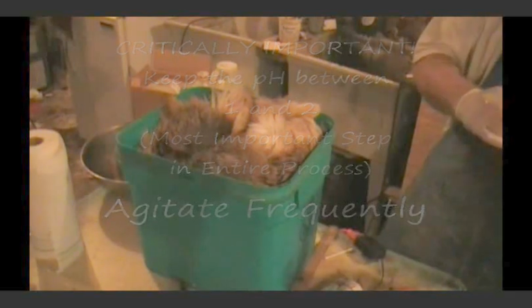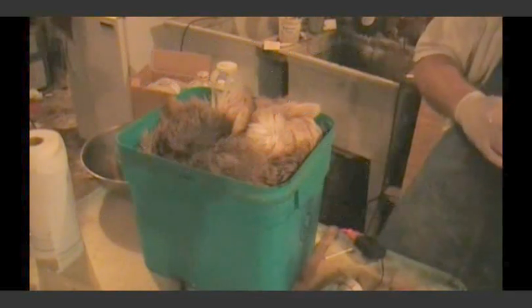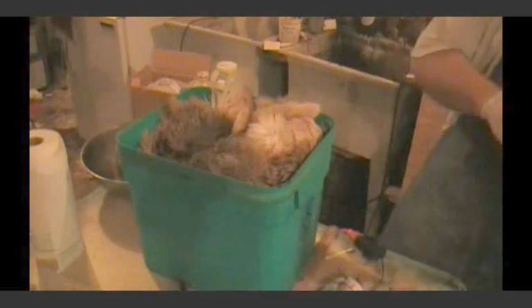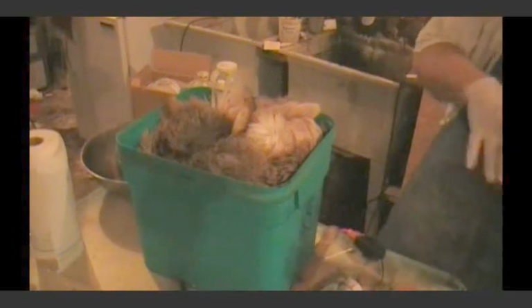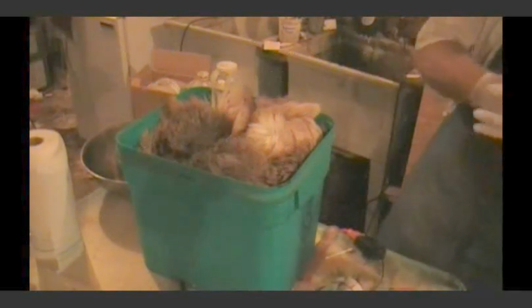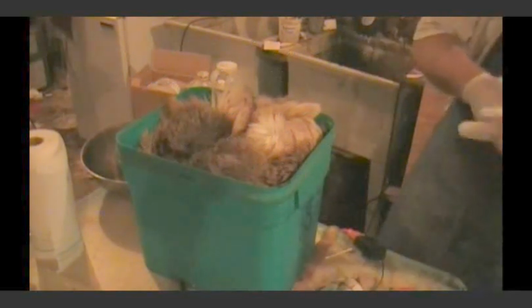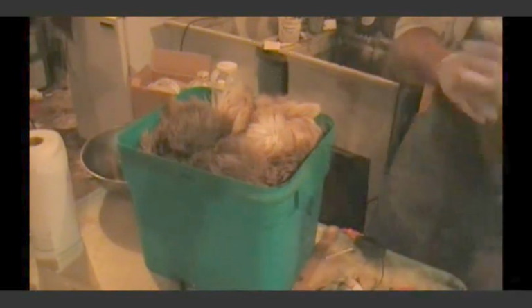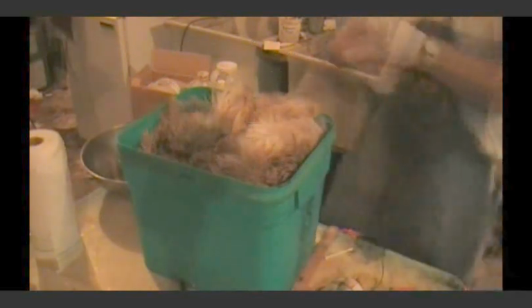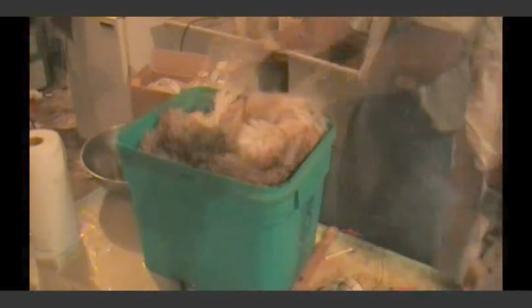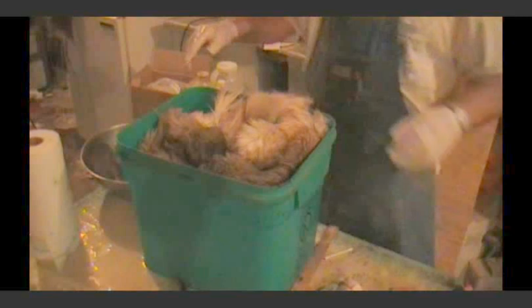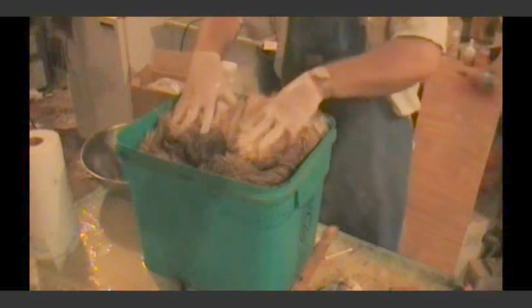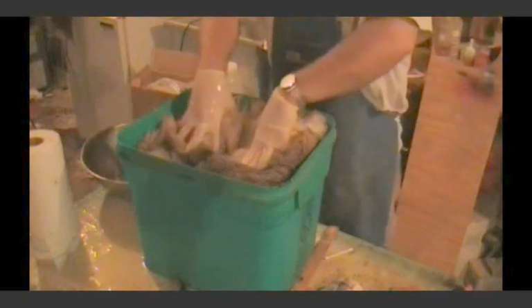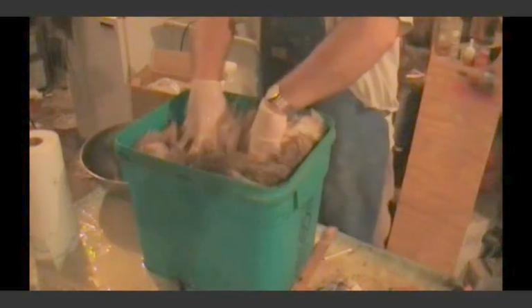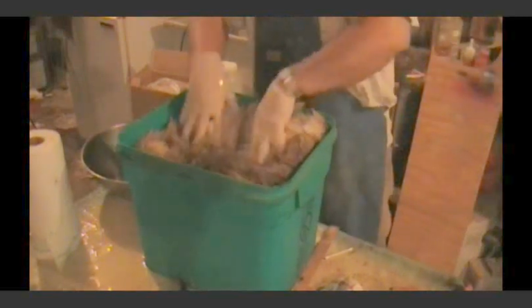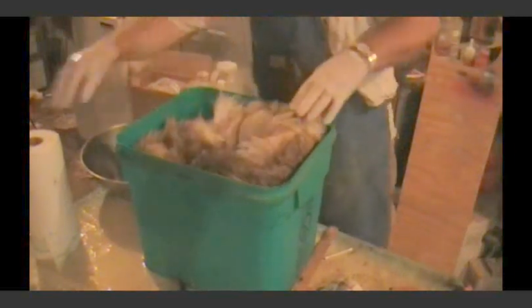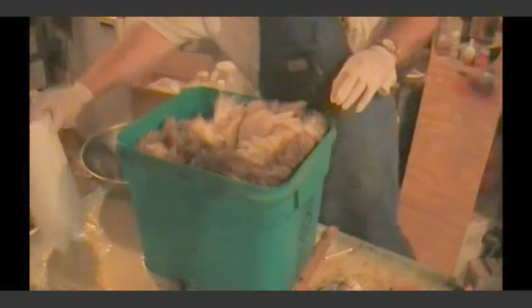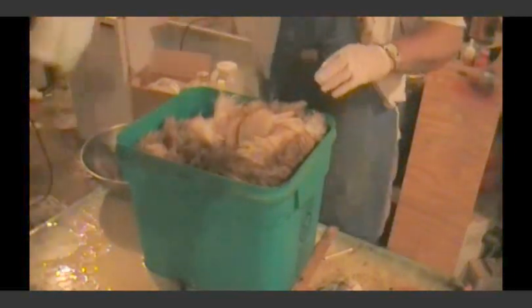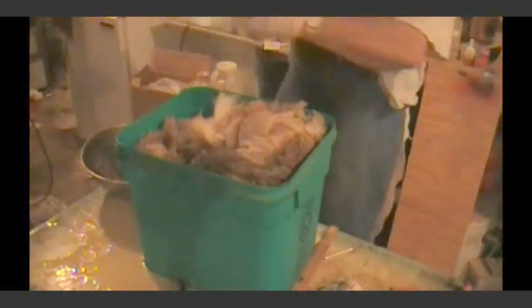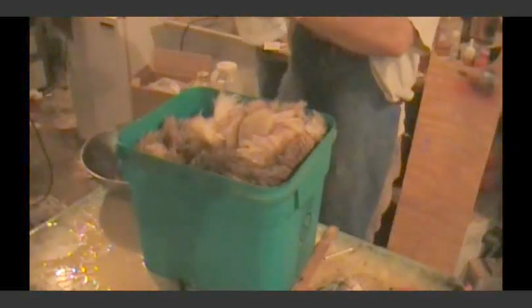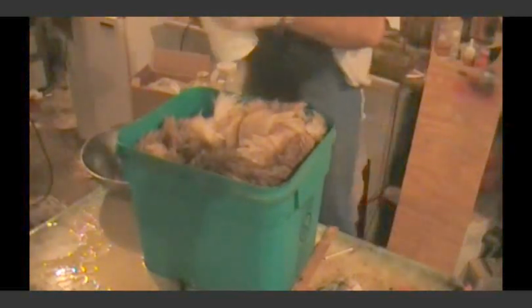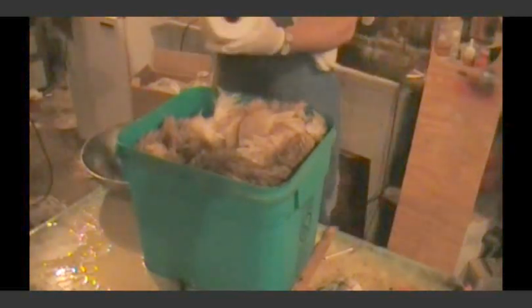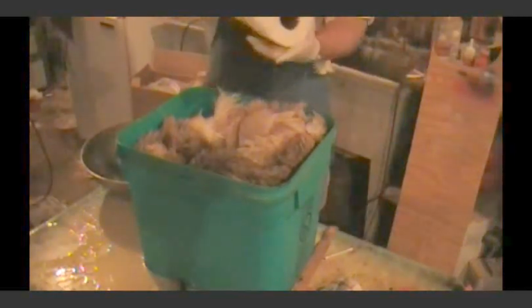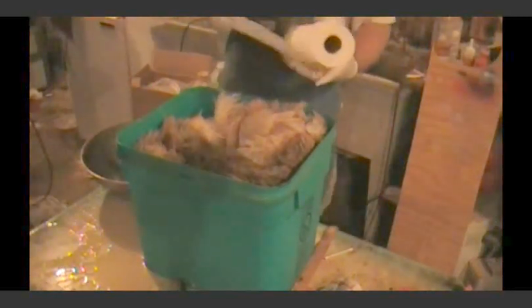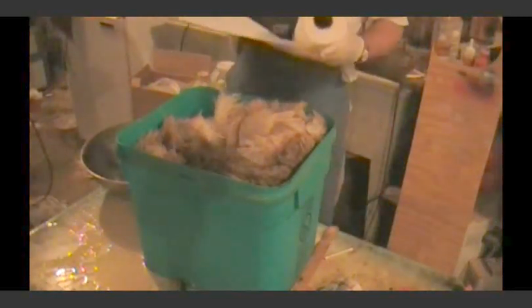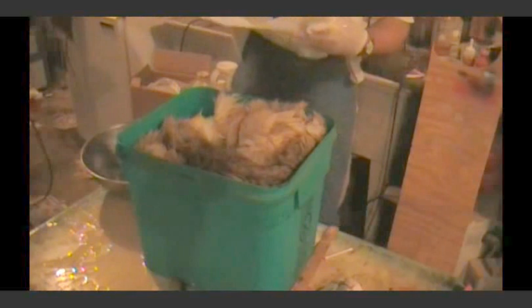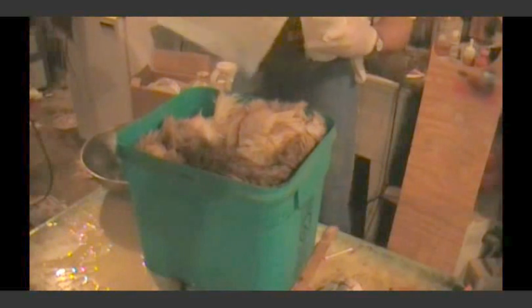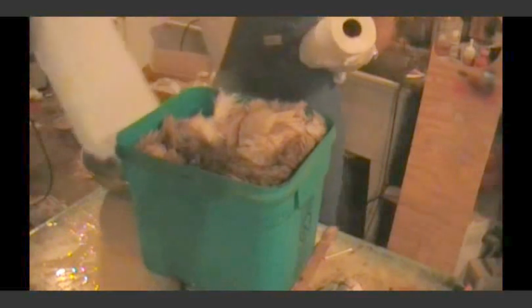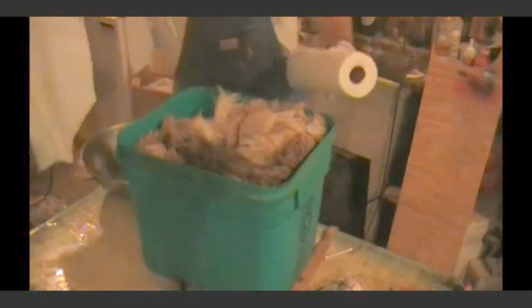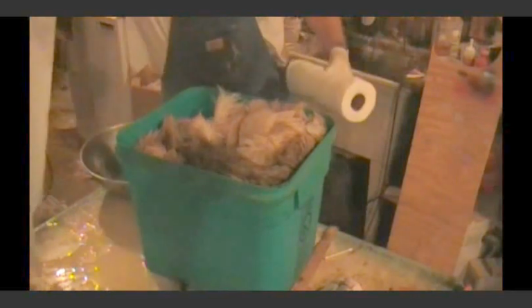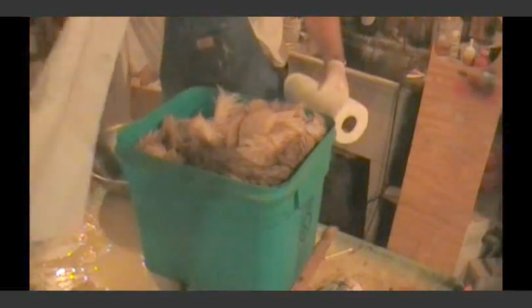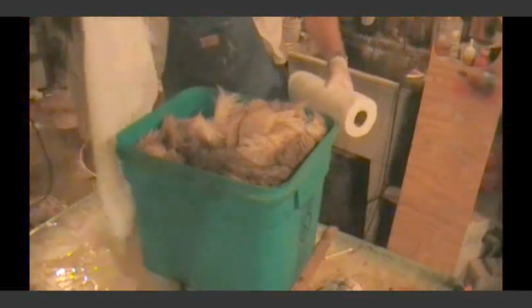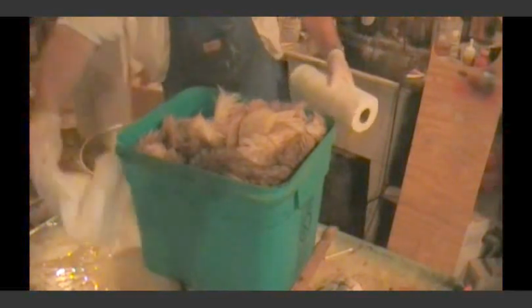Your hide will actually start to rot and we don't want that. We're trying to pickle everything so it'll be somewhat preserved until we tan it.